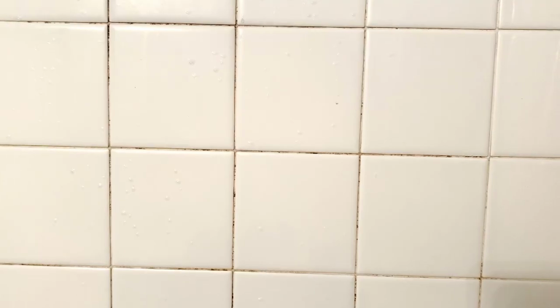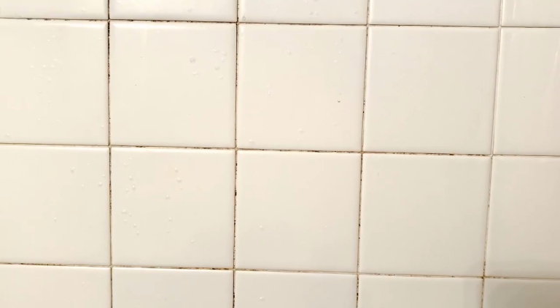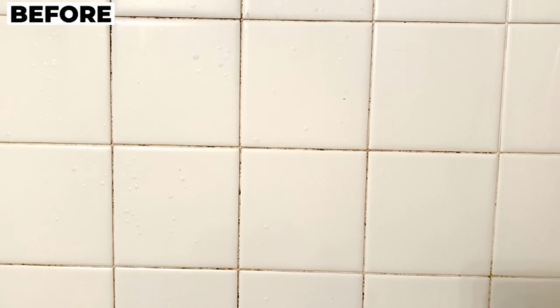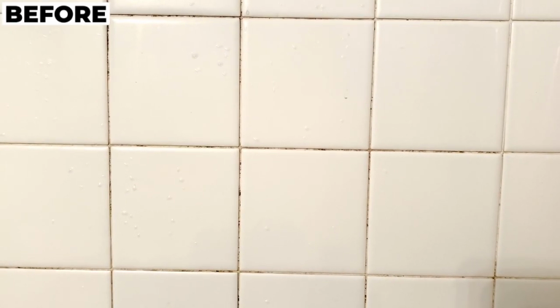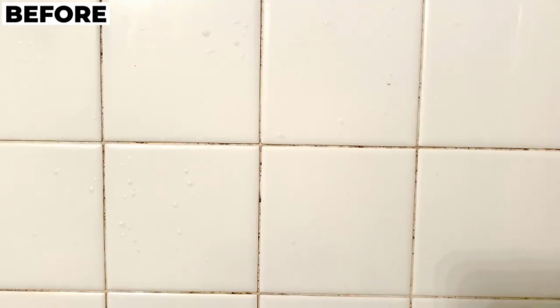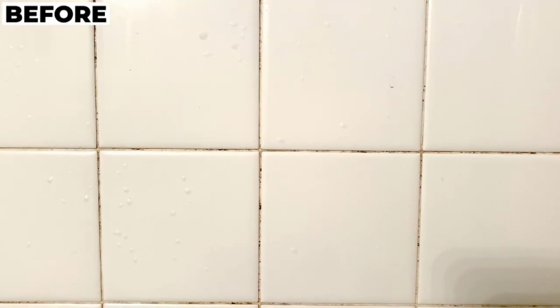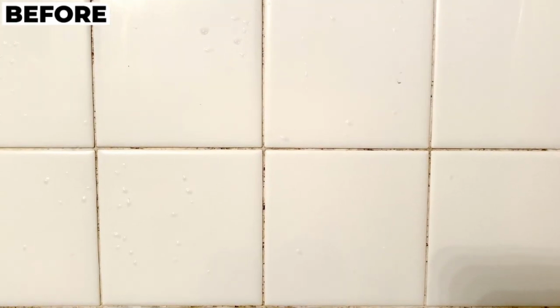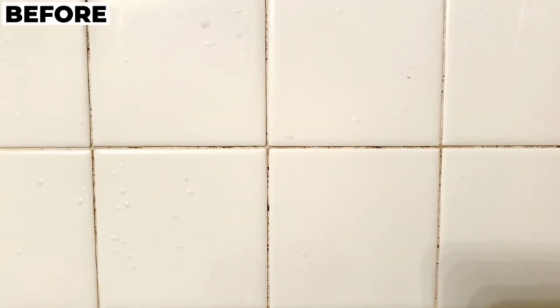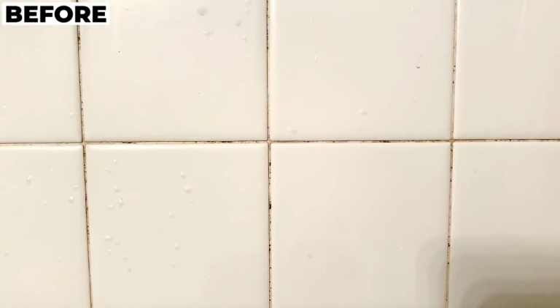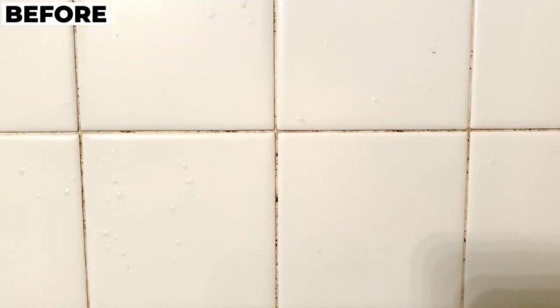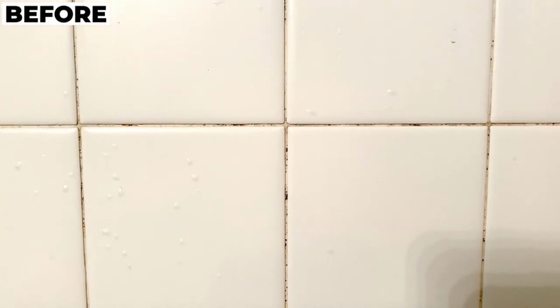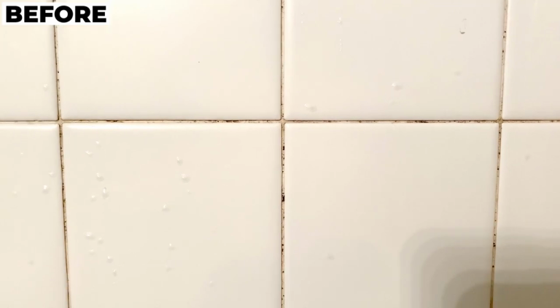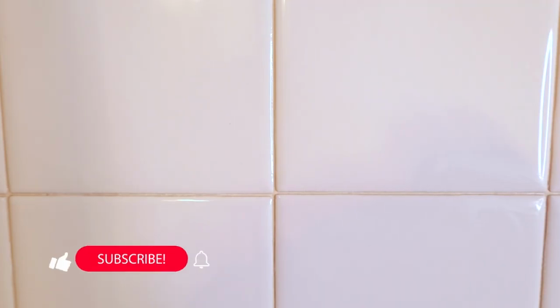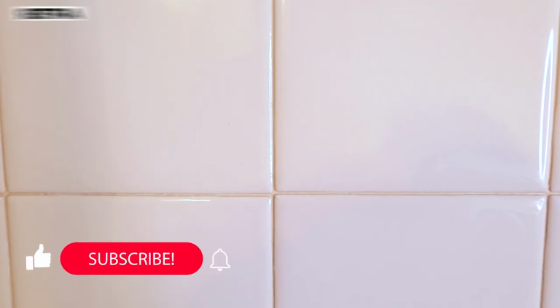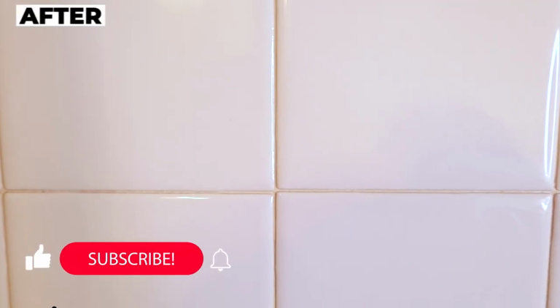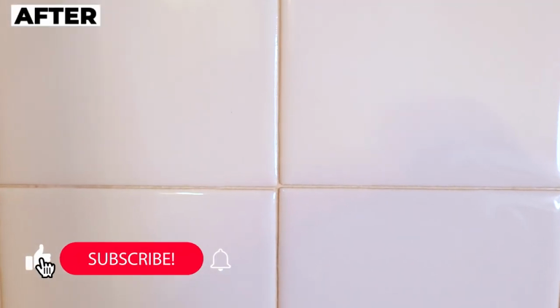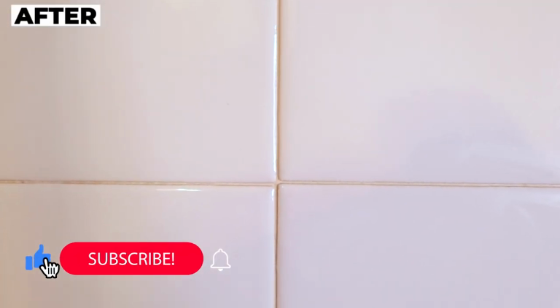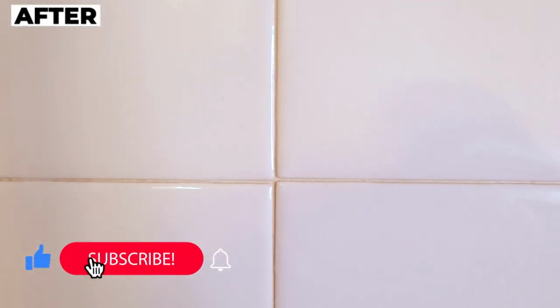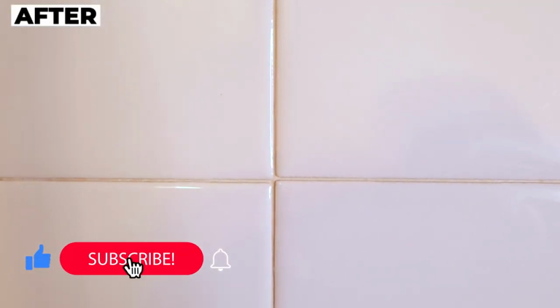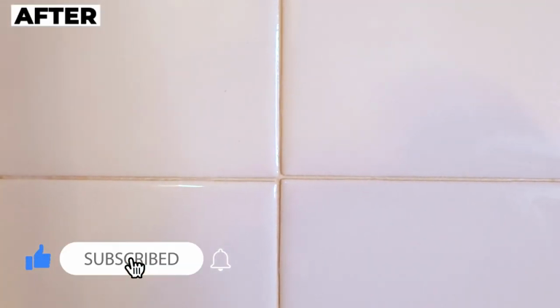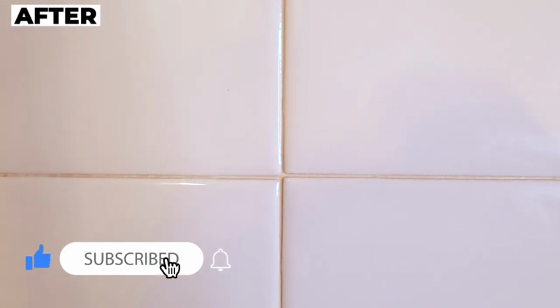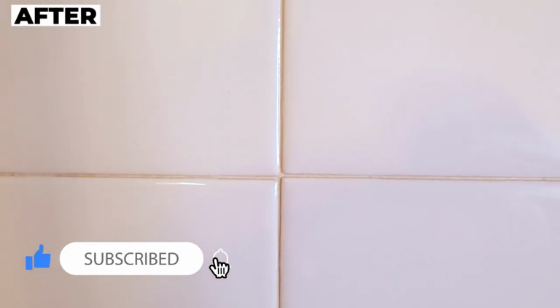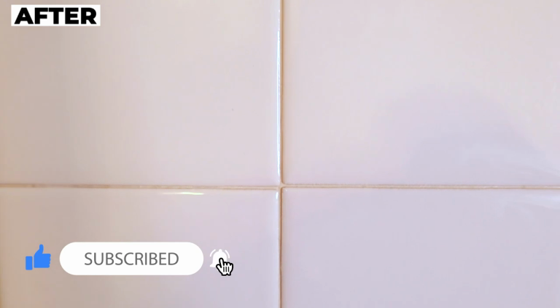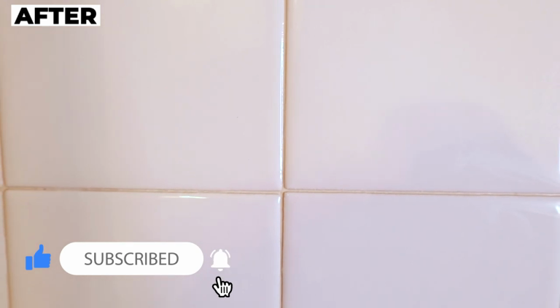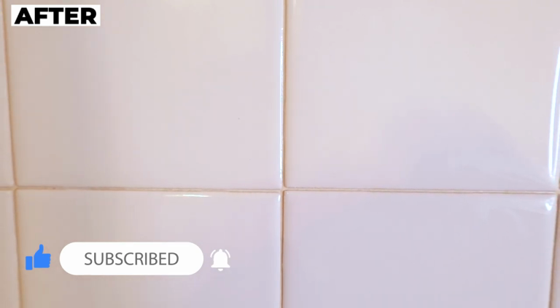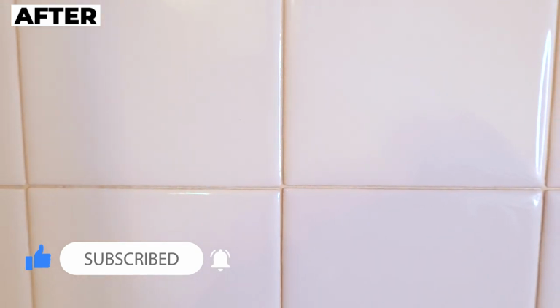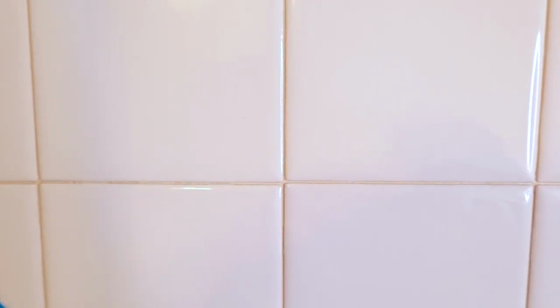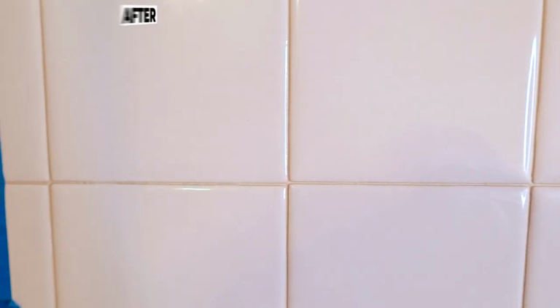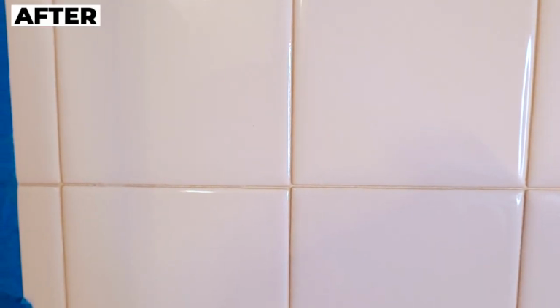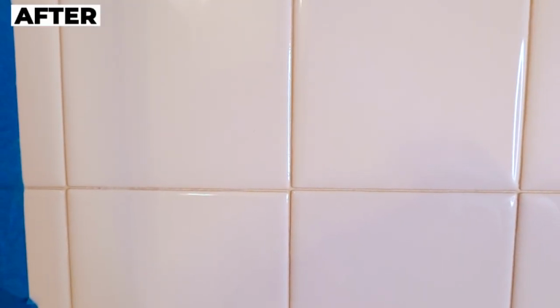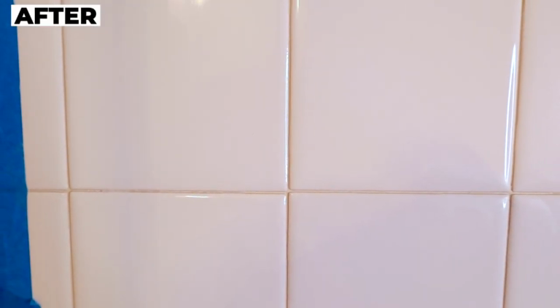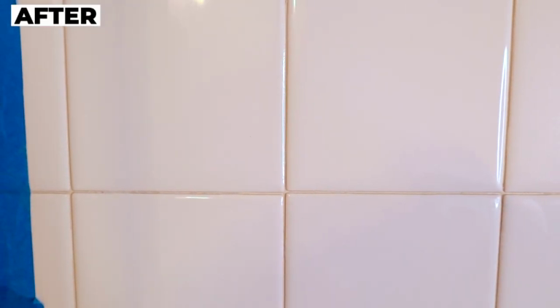That's it friends. I hope you learned something new today. Give this video a thumbs up and remember to subscribe and click the notification bell so you can be notified when I upload another video. Thank you so much for watching. See you on the next one. Bye!